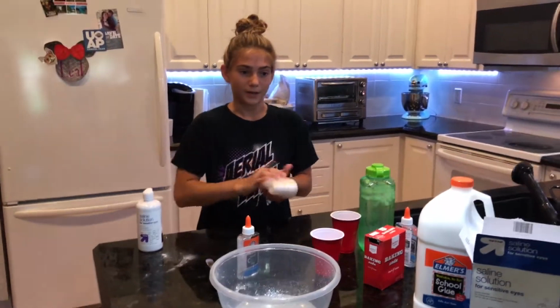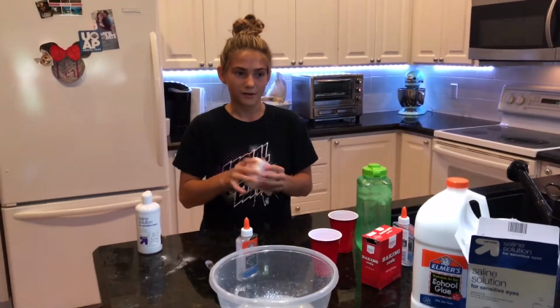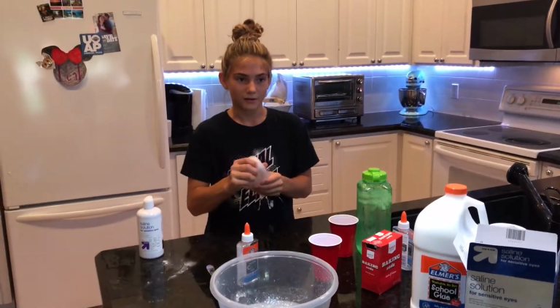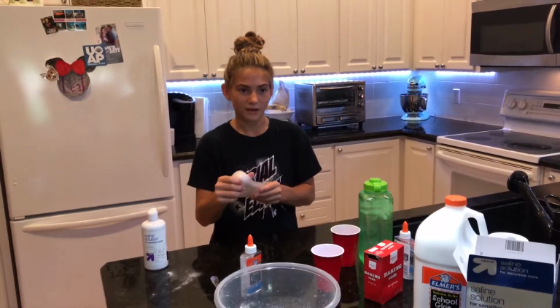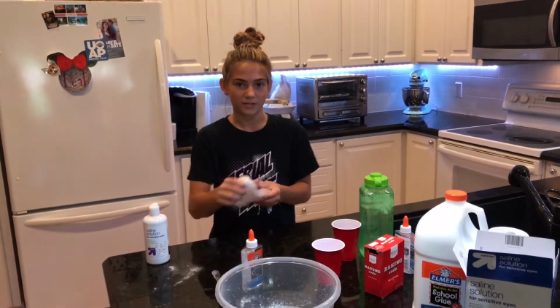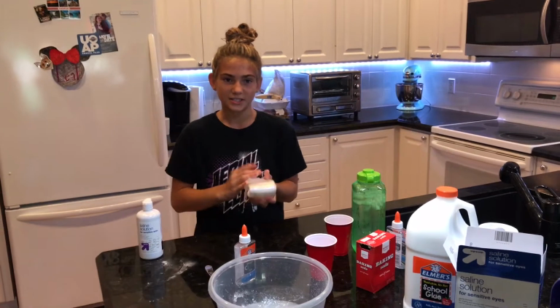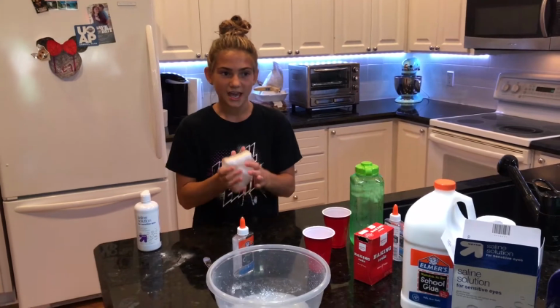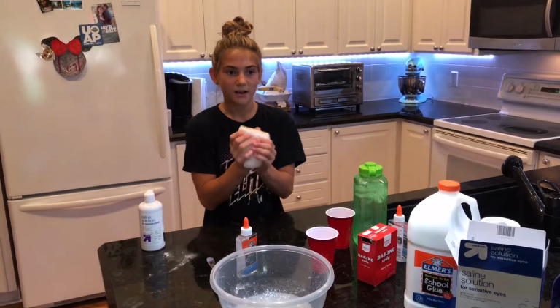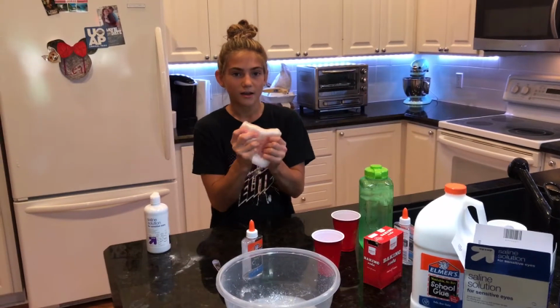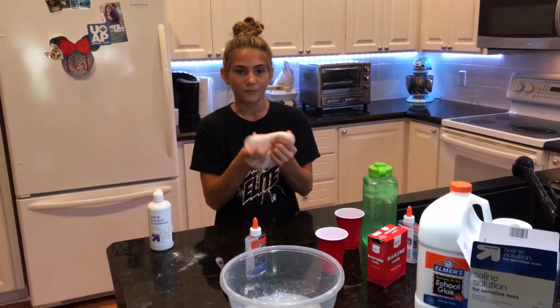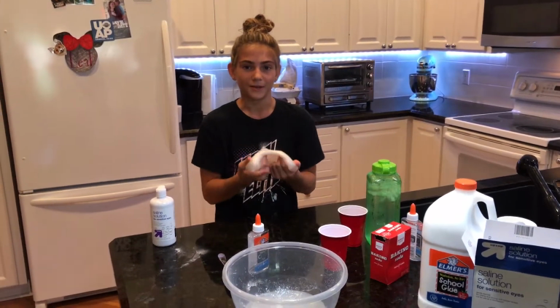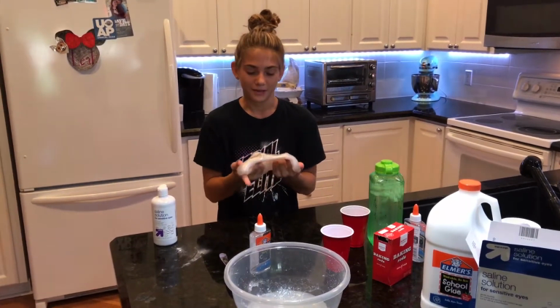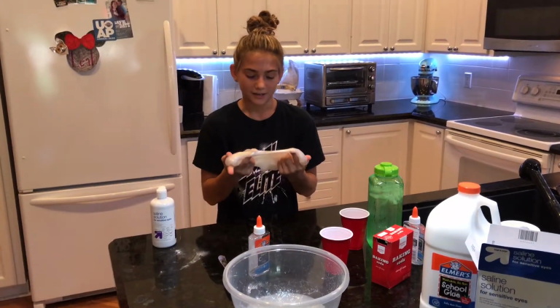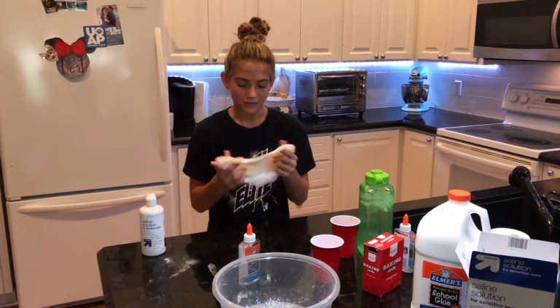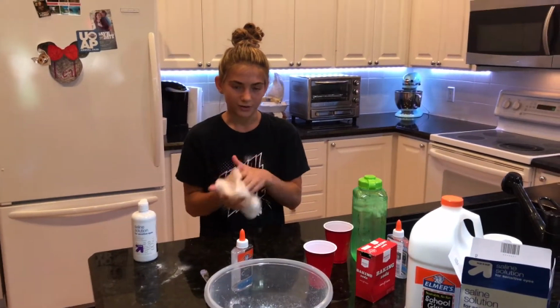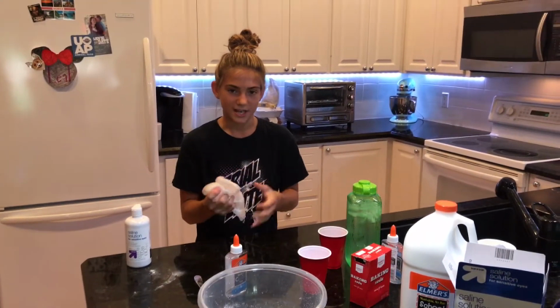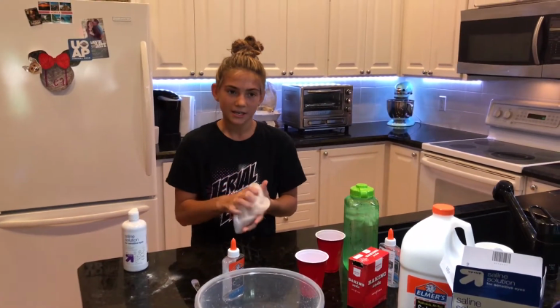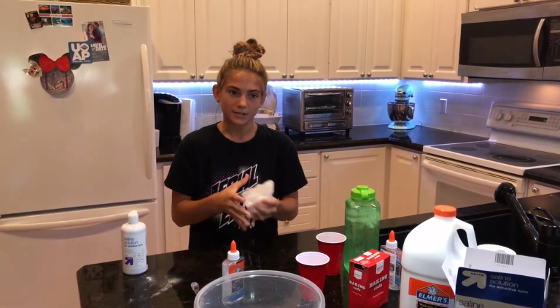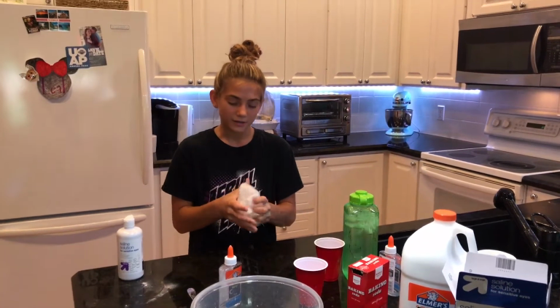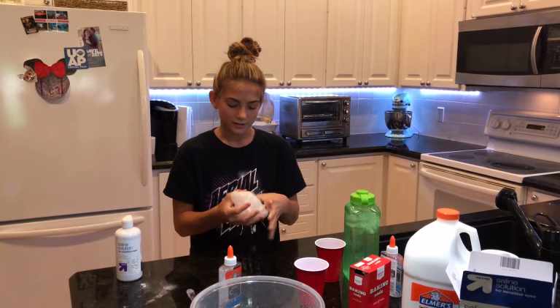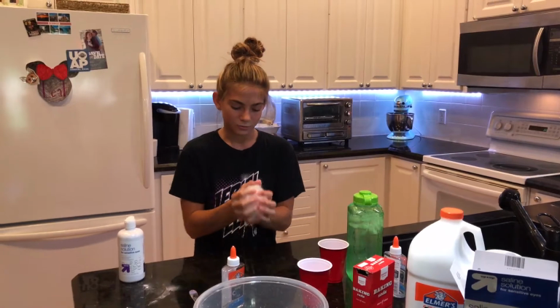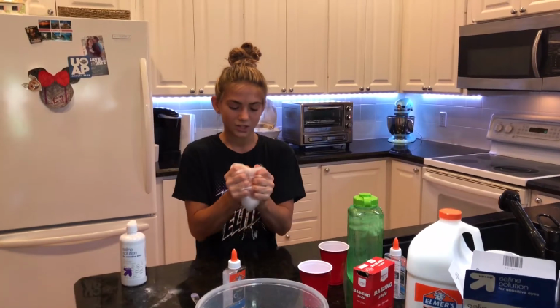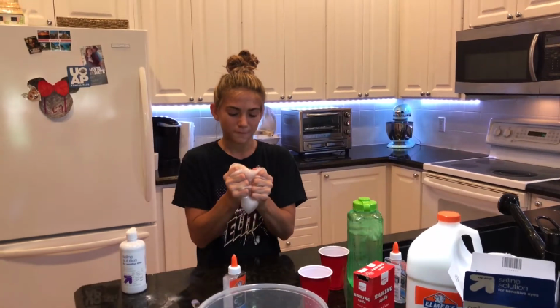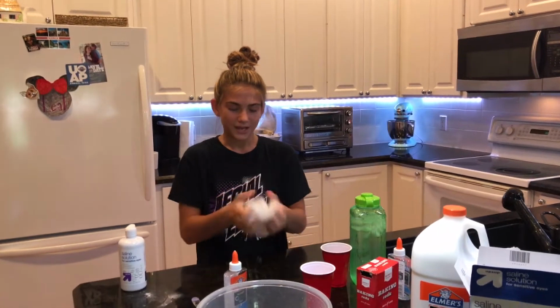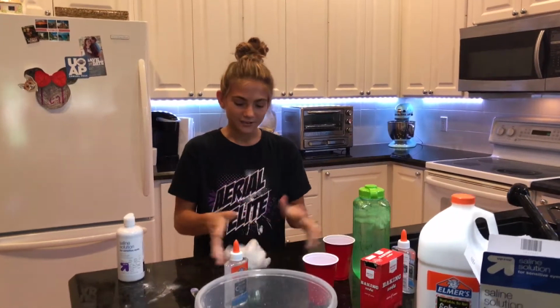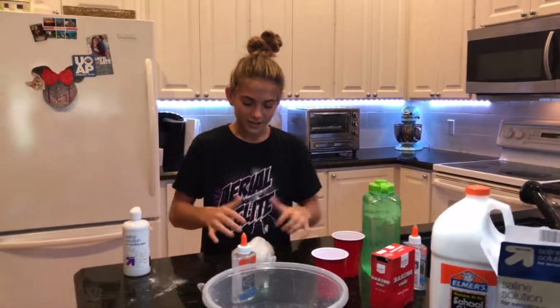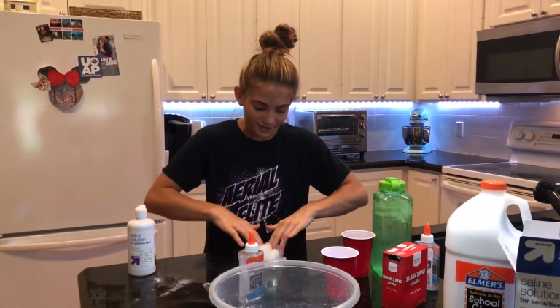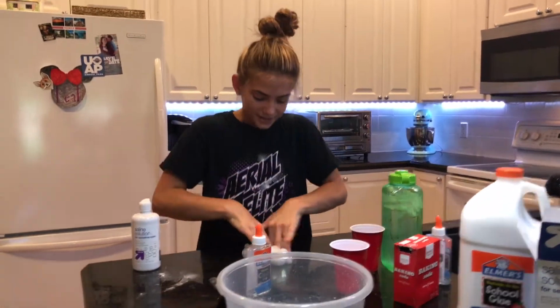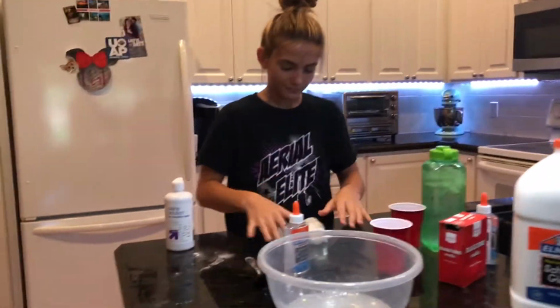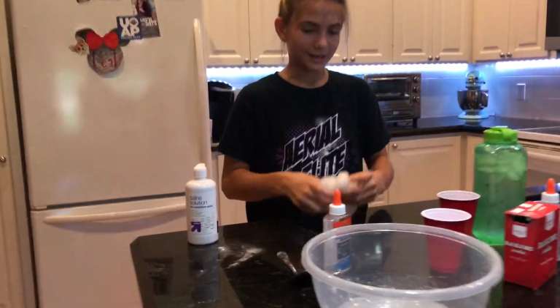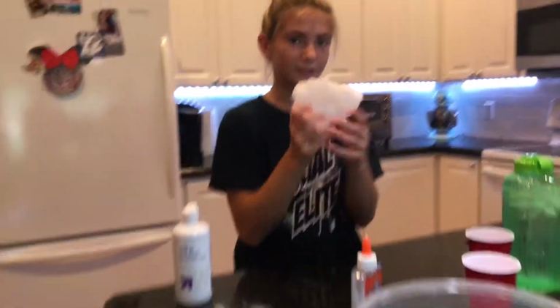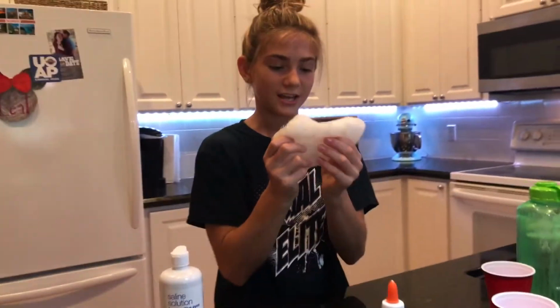But if you live in a different state, then it might be like different pricing. But still, this was really cheap, and I definitely recommend making clear slime.